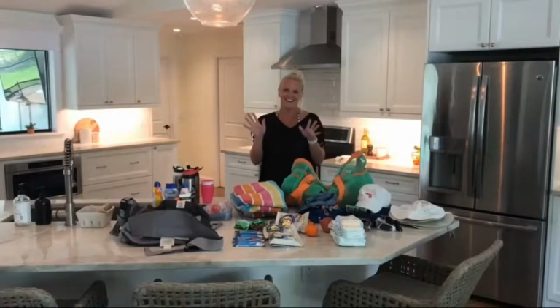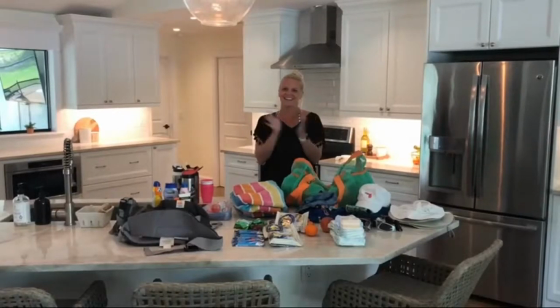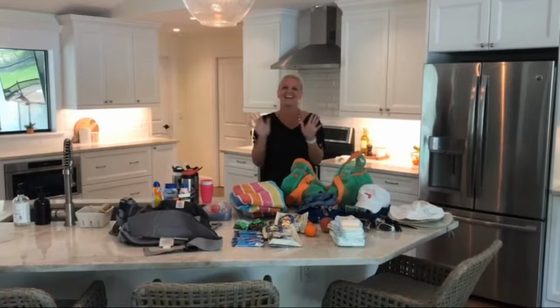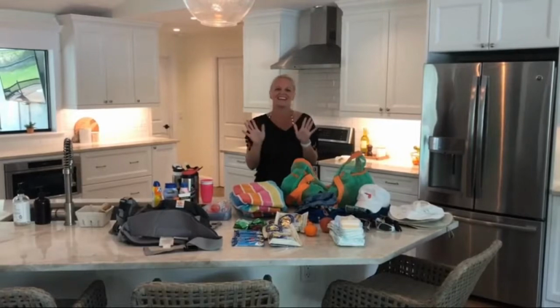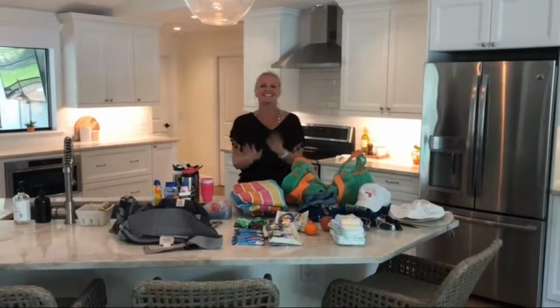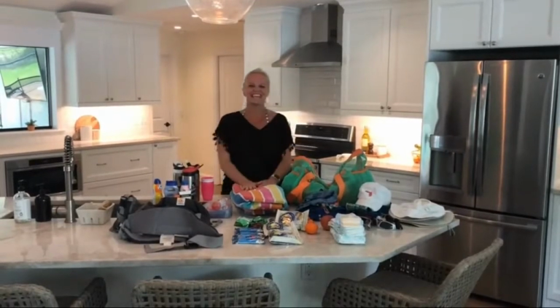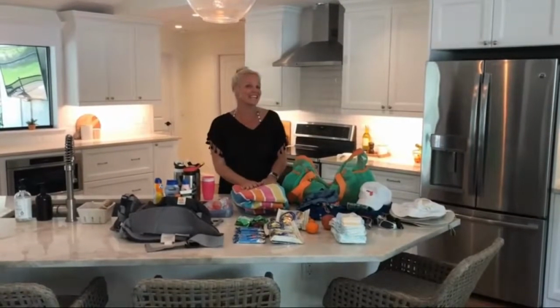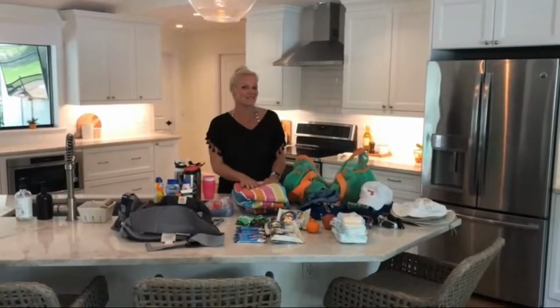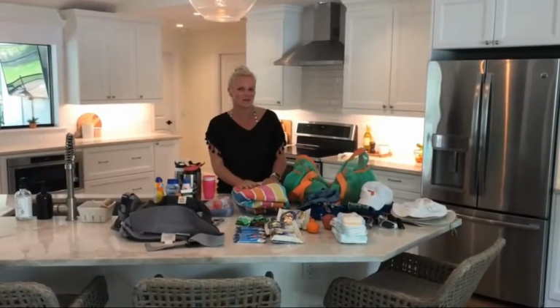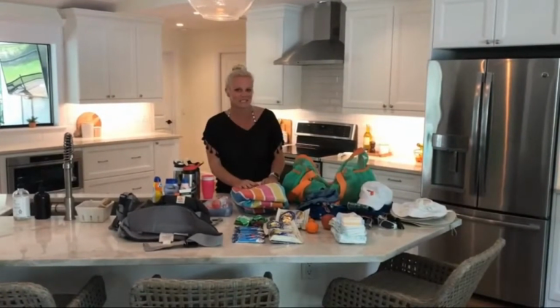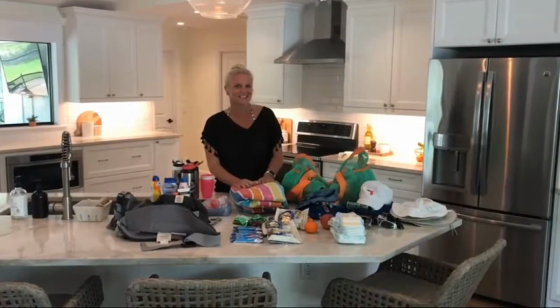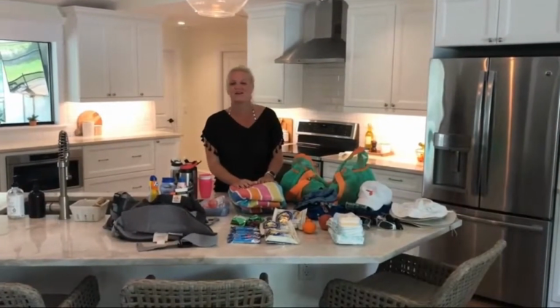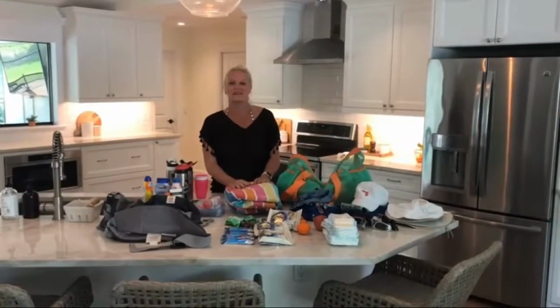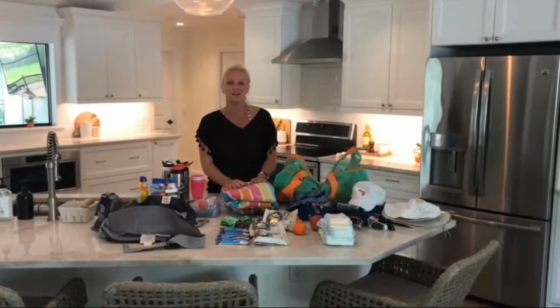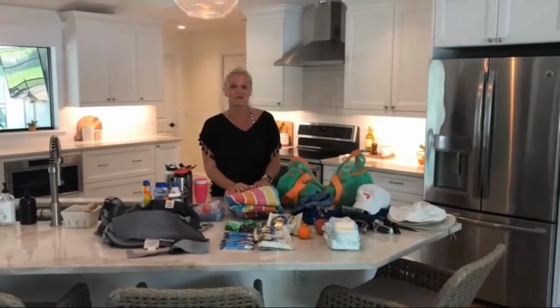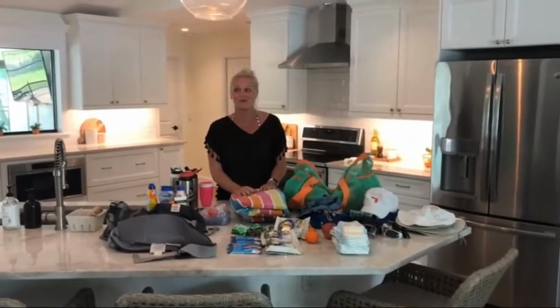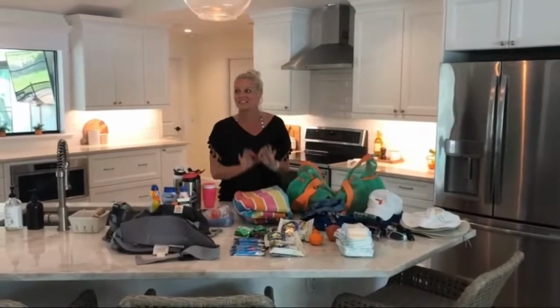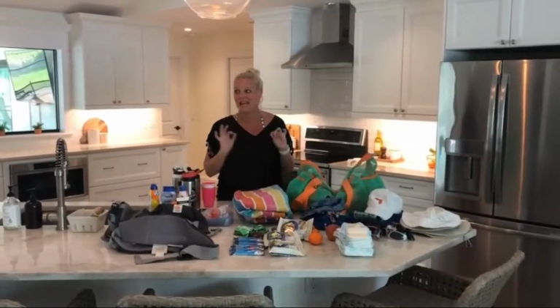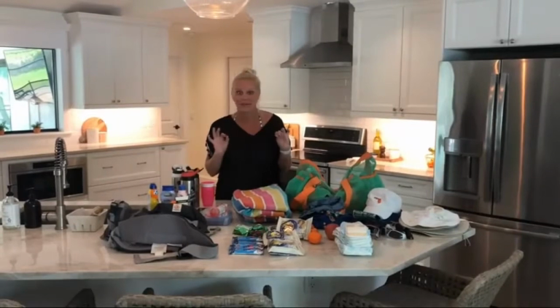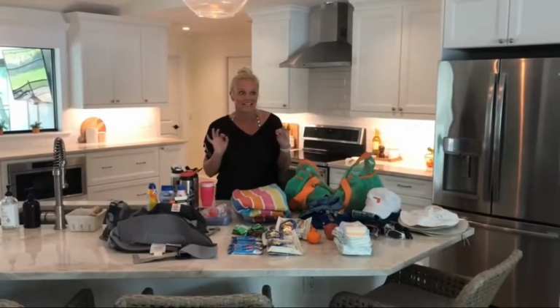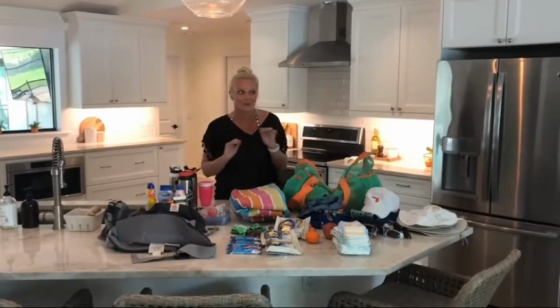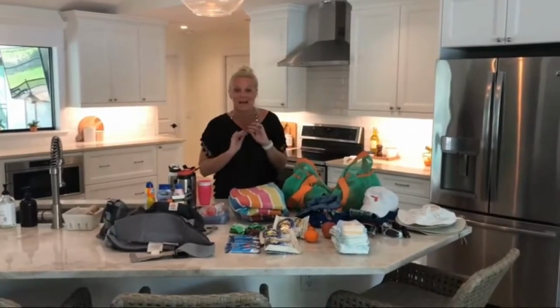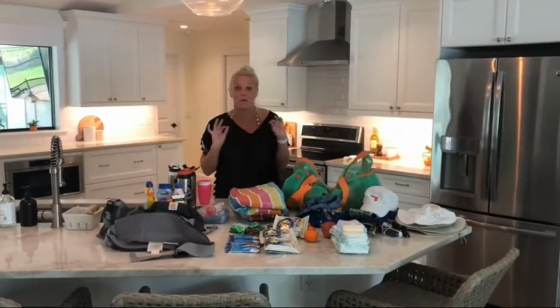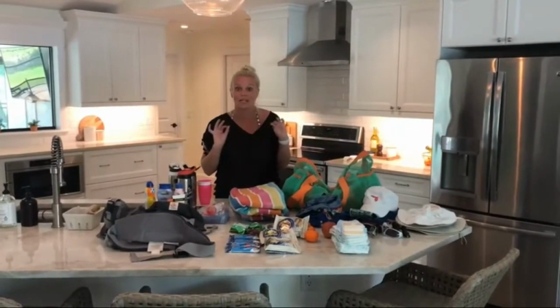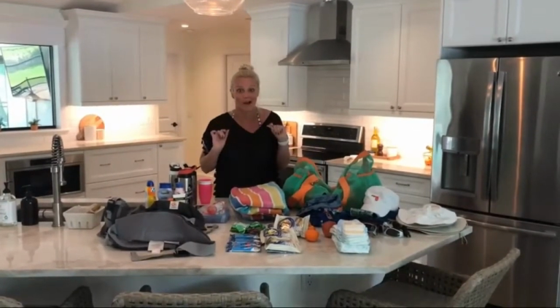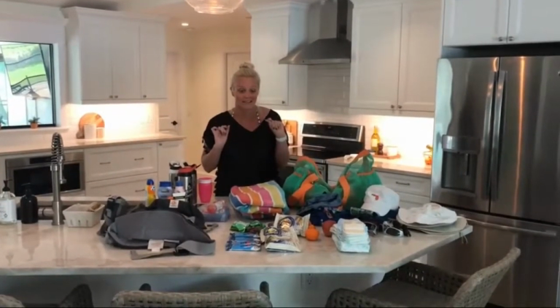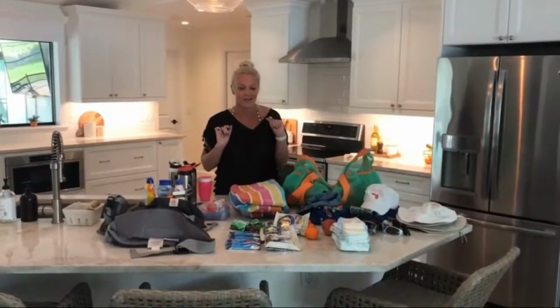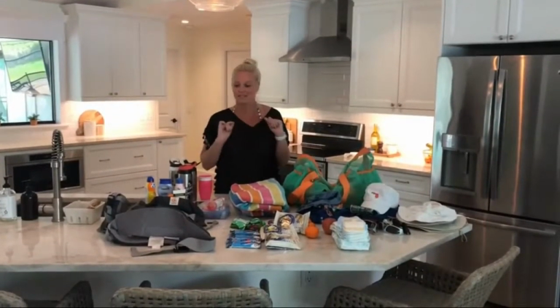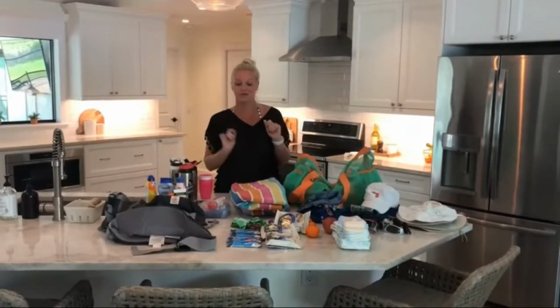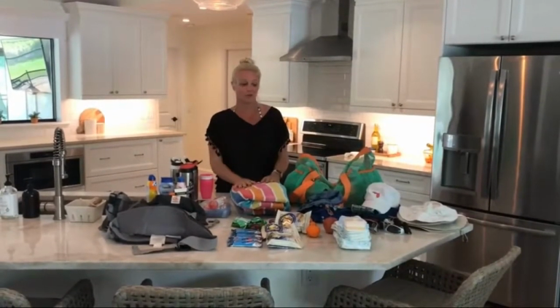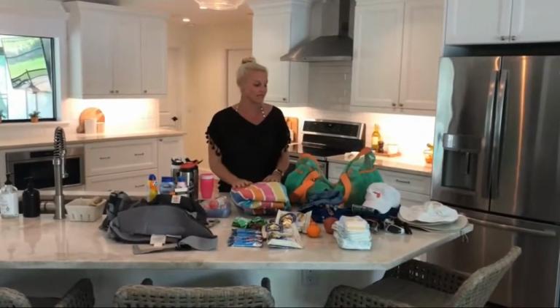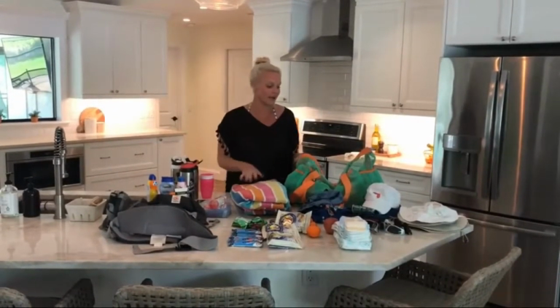Hey guys! Katie here with the Saltwater 6. We are getting ready to go out on the boat. The kids are napping — that's why it's abnormally quiet in here. It's a beautiful day and we're excited to get out.